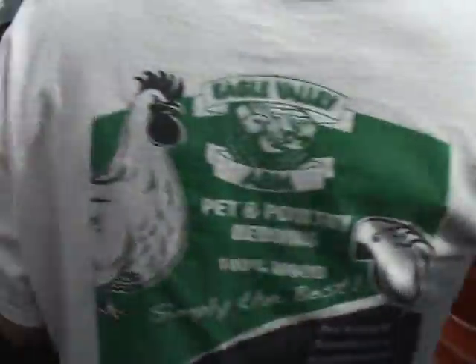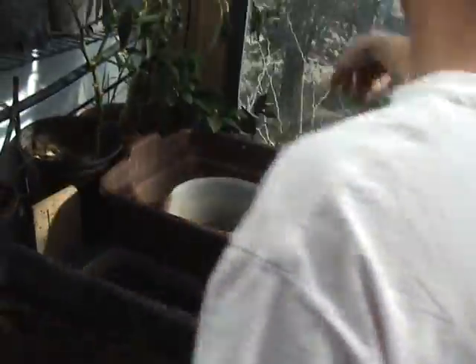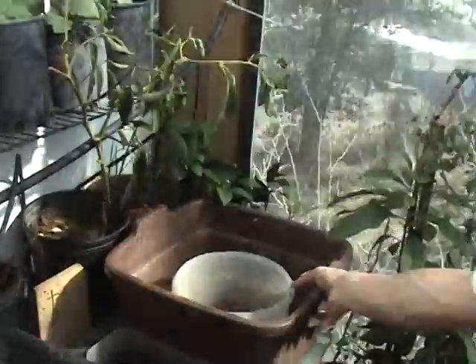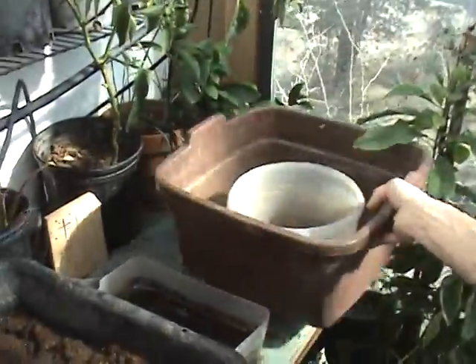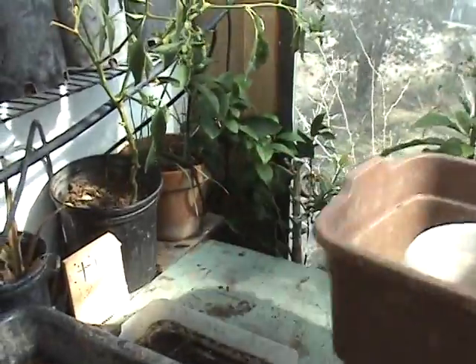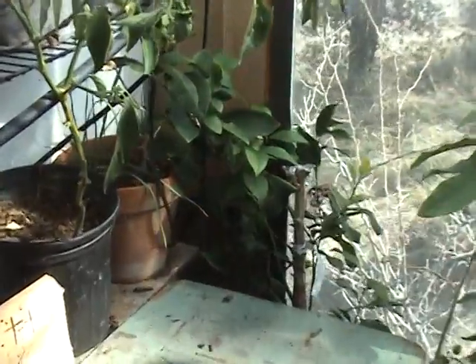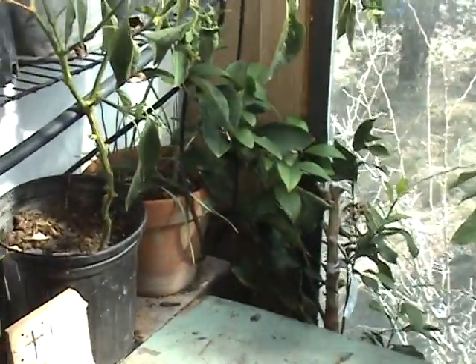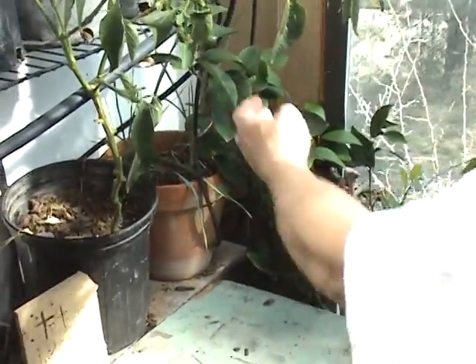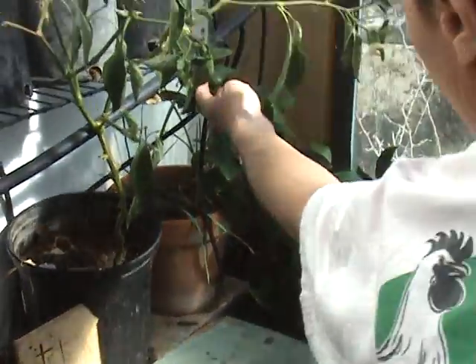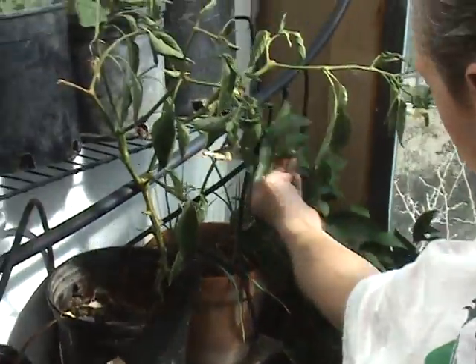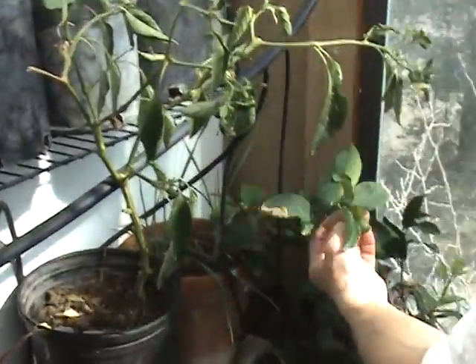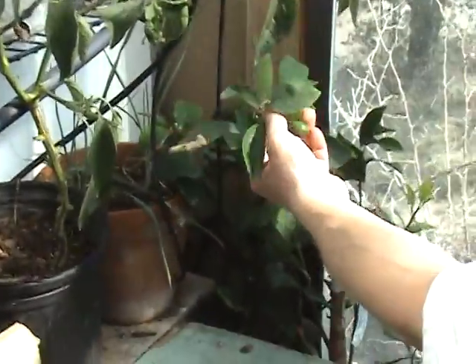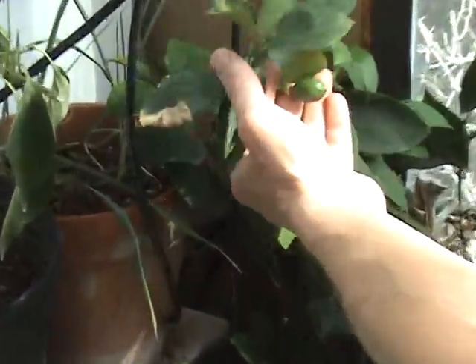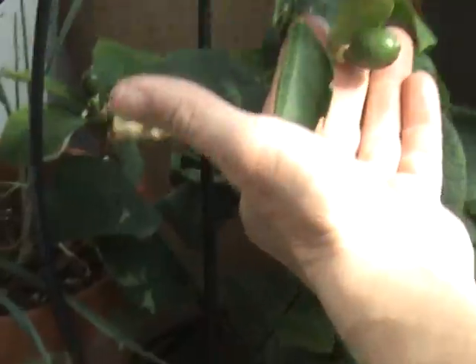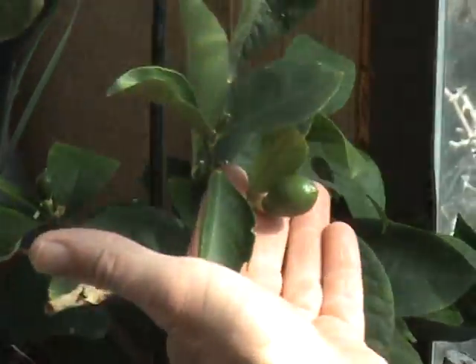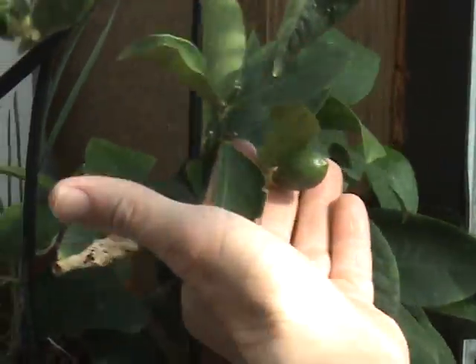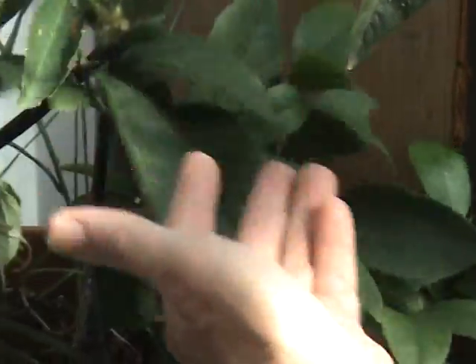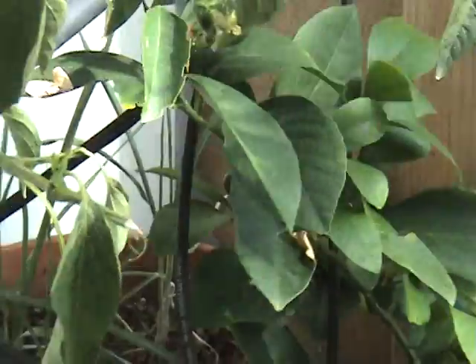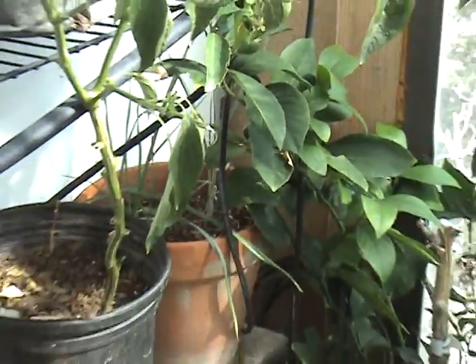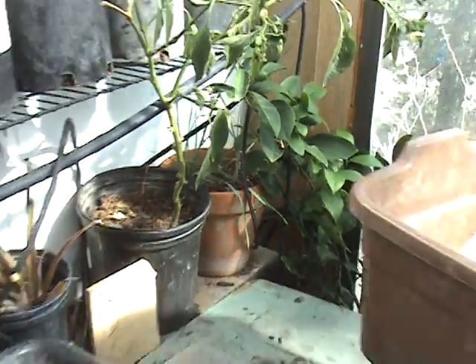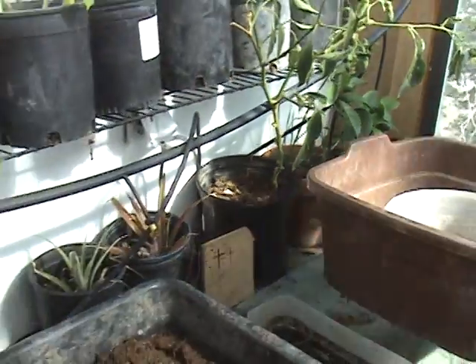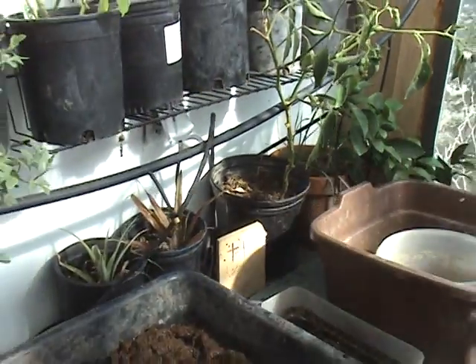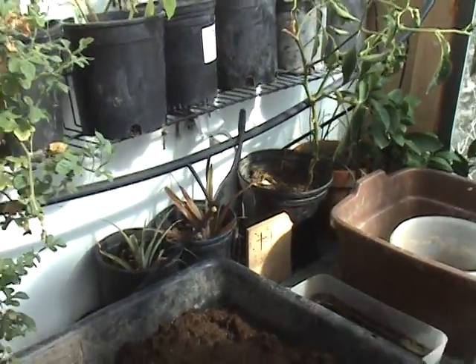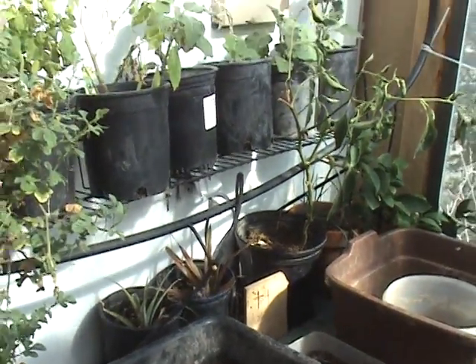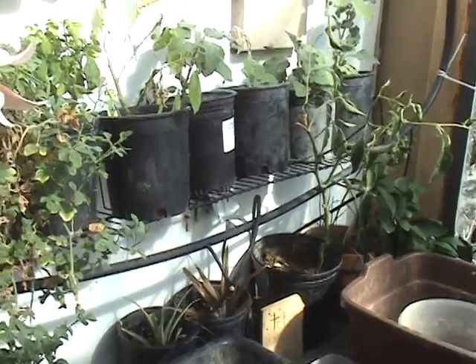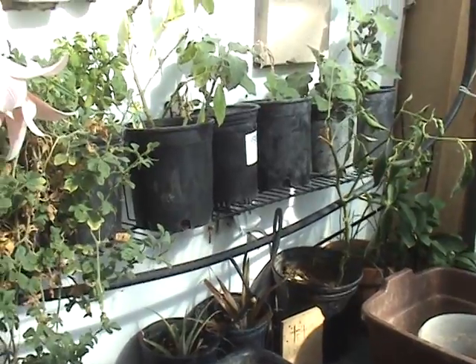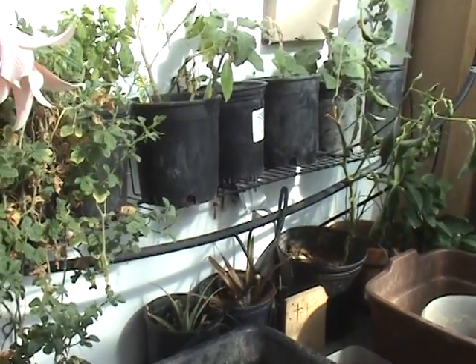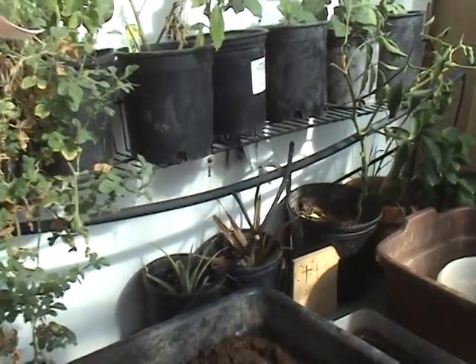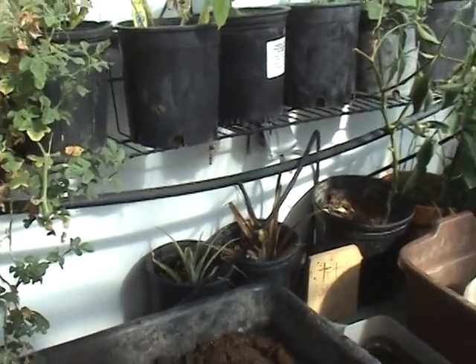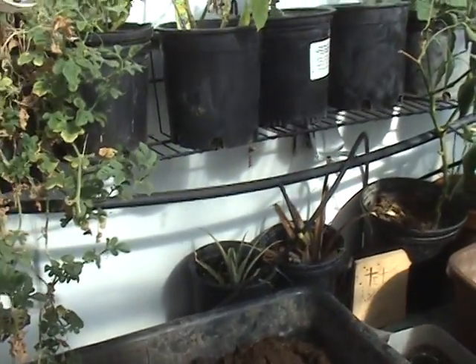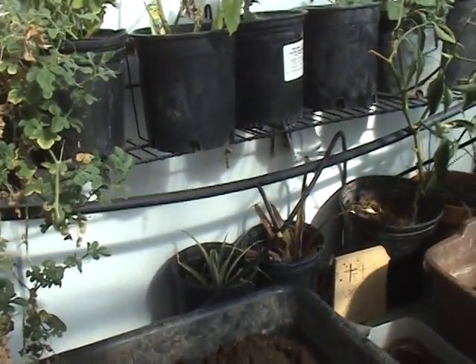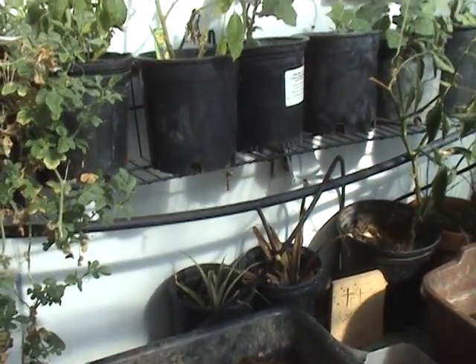Back over in this corner, you won't be able to see very well, but we have got a lemon tree. And you can see actual fruit growing there — we have got lemons. In the middle of winter in Prescott, Arizona. And it is kind of cool just to be able to have citrus growing.